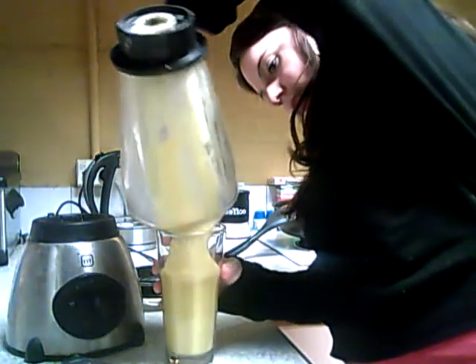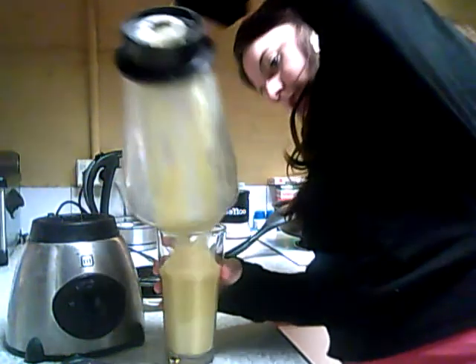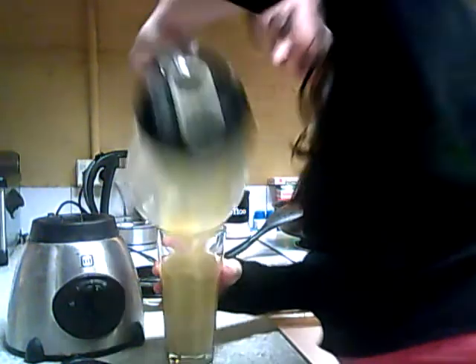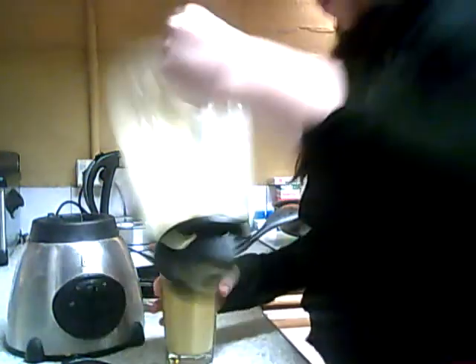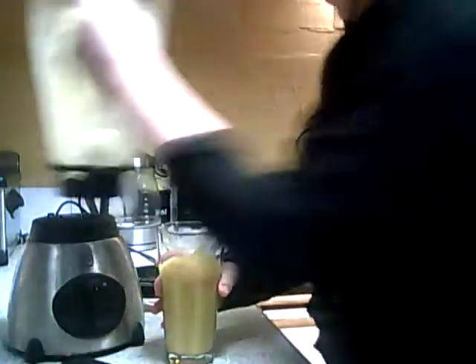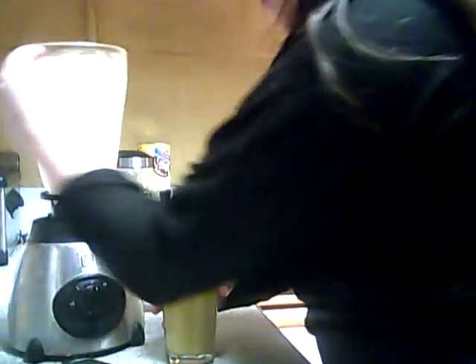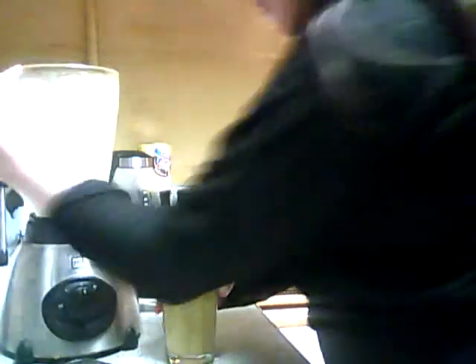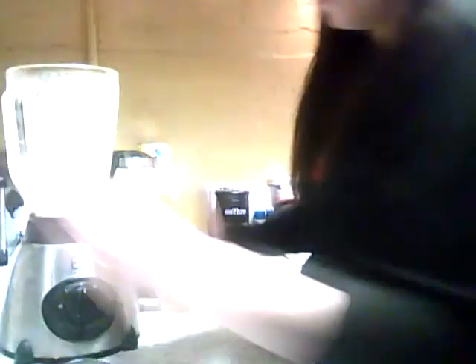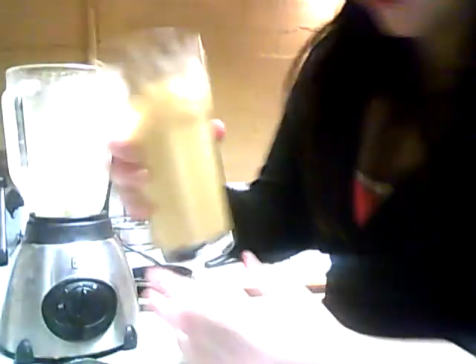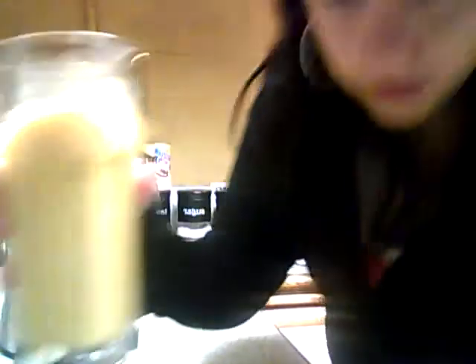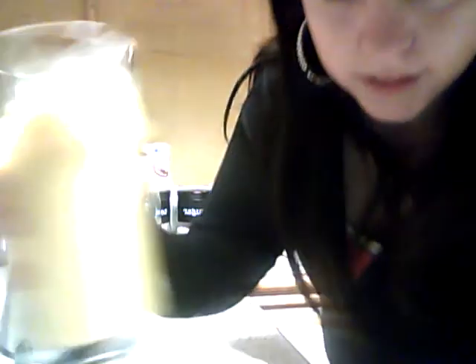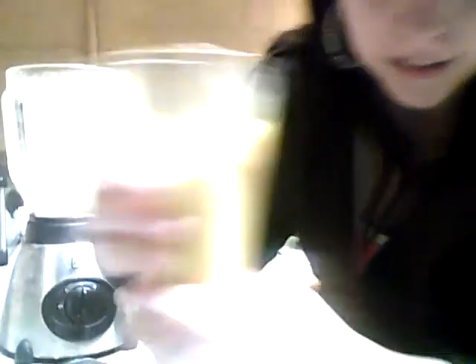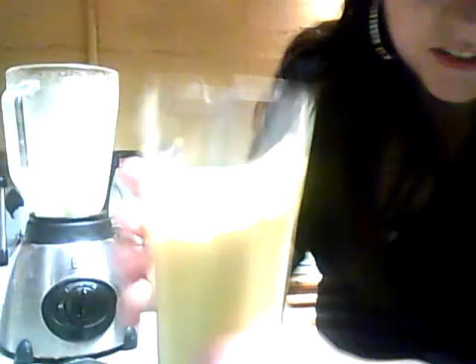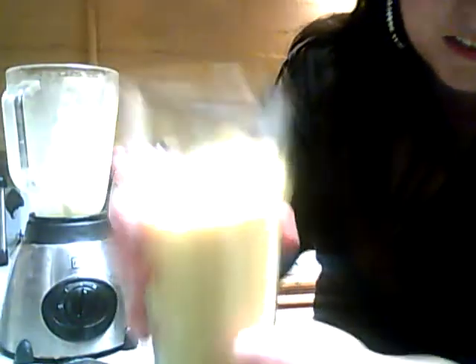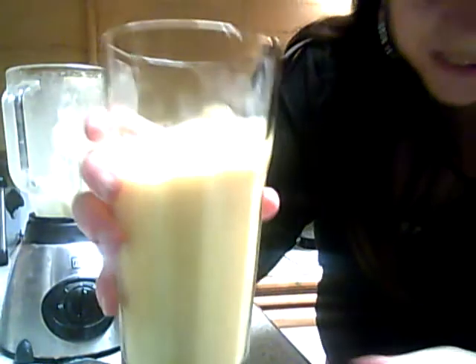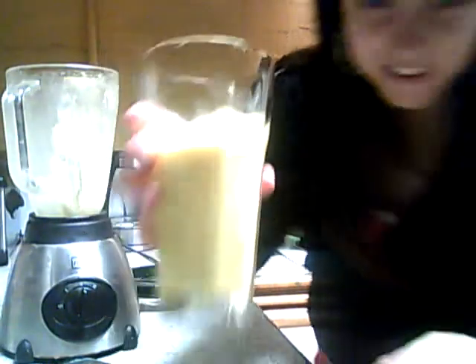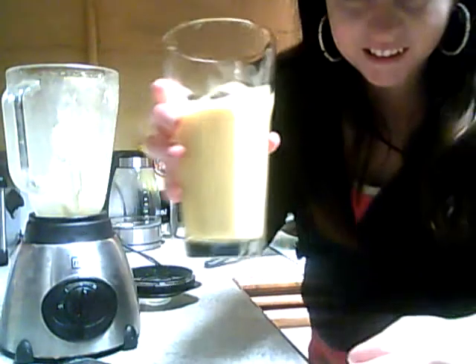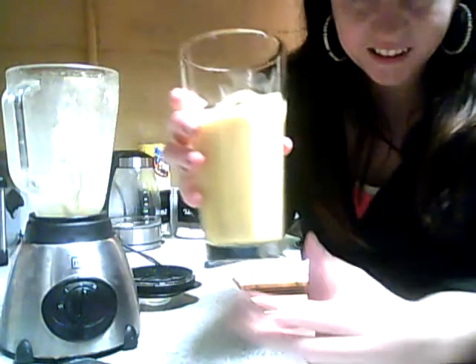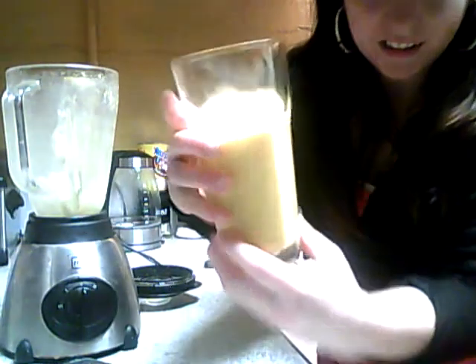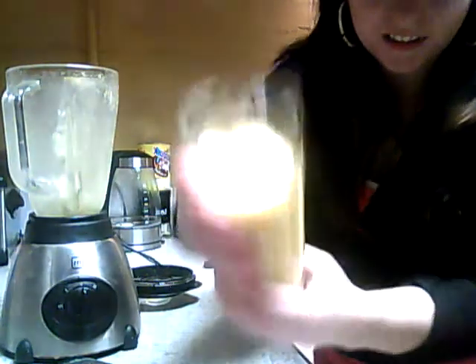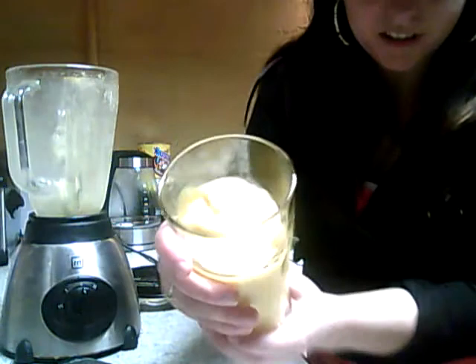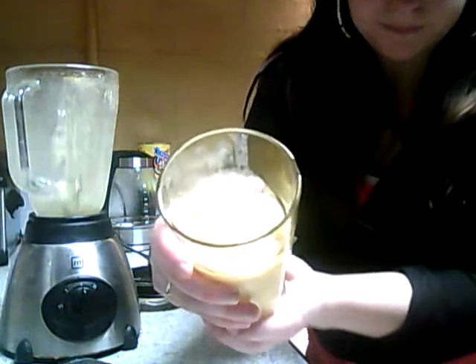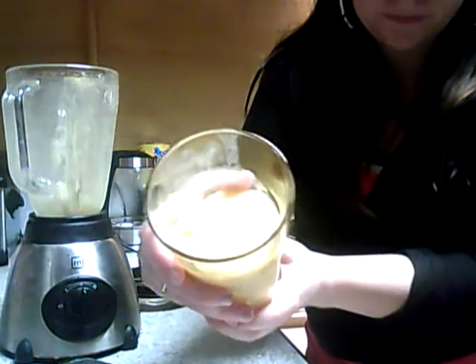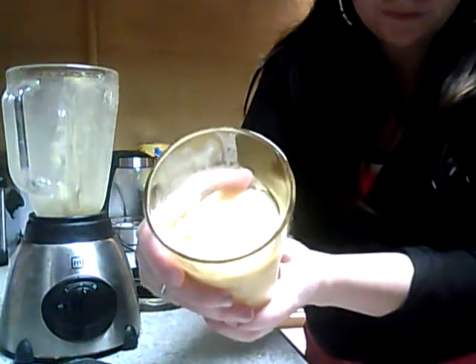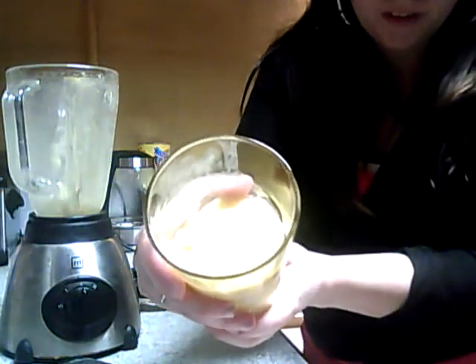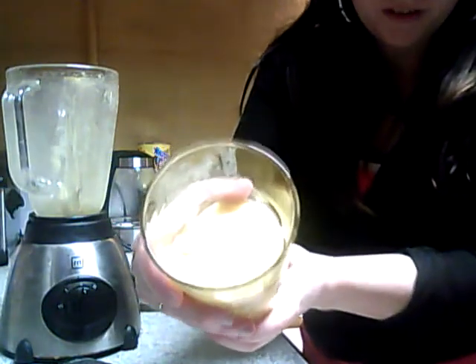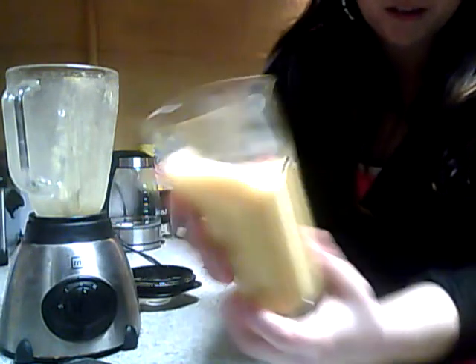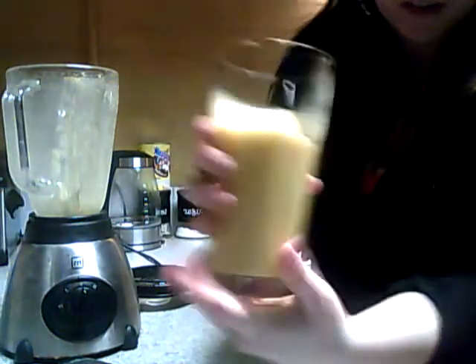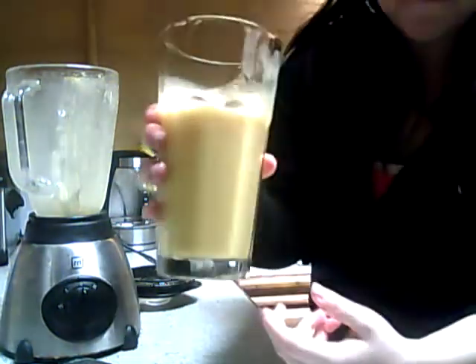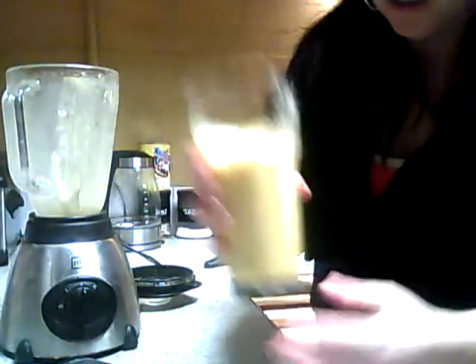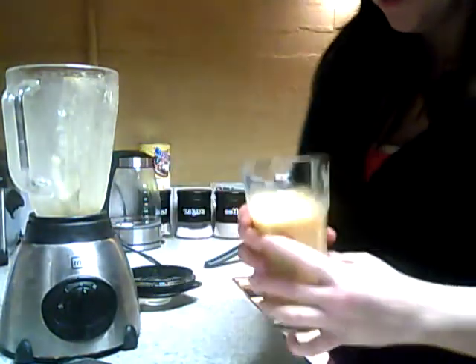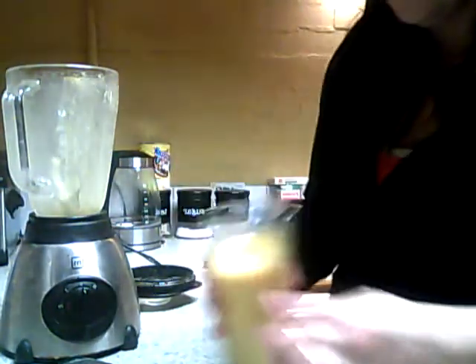The good thing about these smoothies is they're nice and chunky. I don't know if you can see them, but there you go. It's that simple.